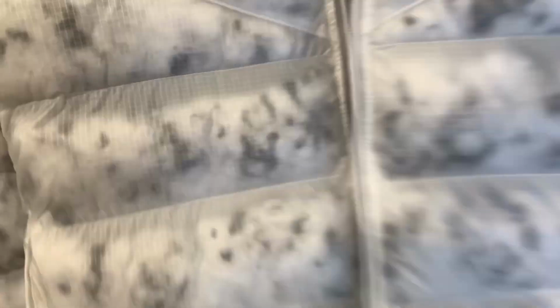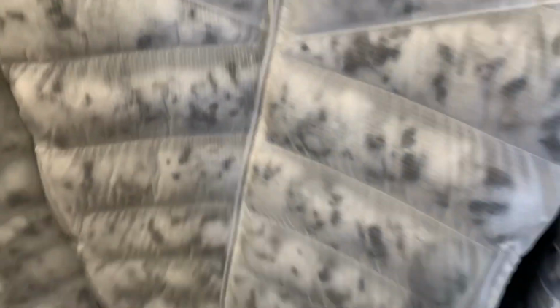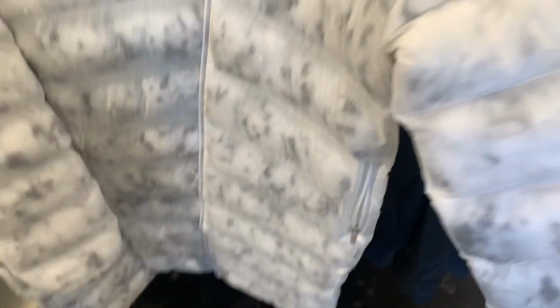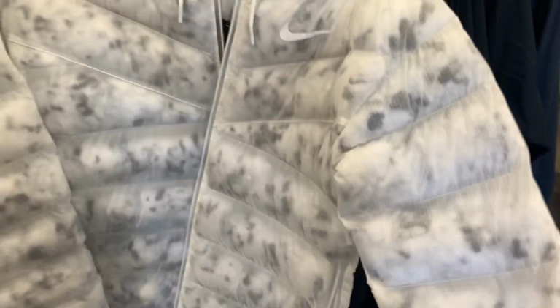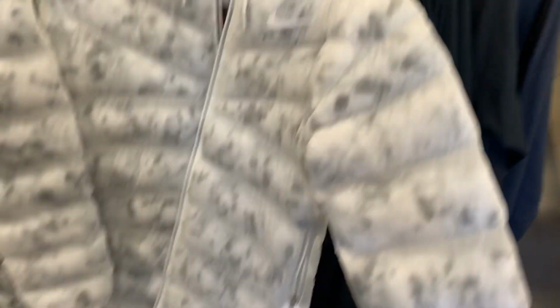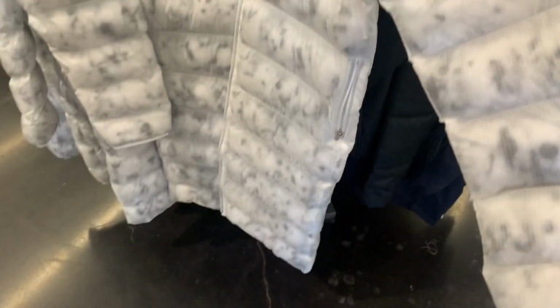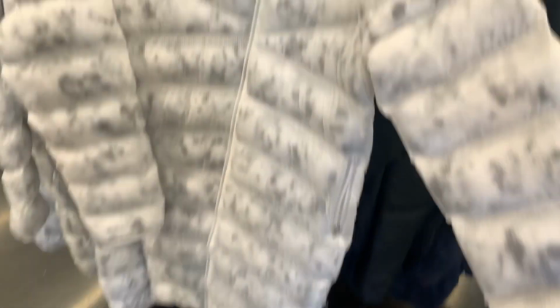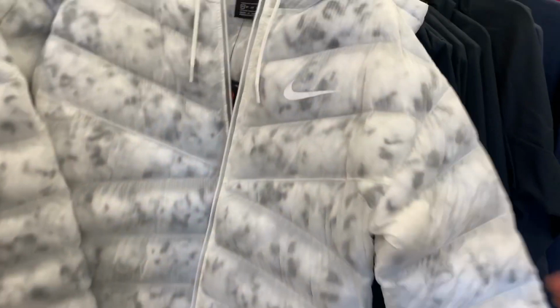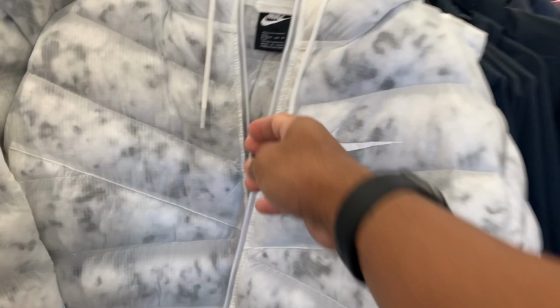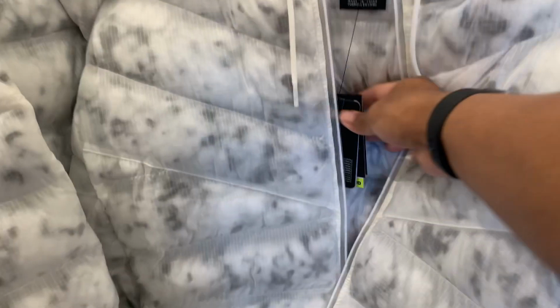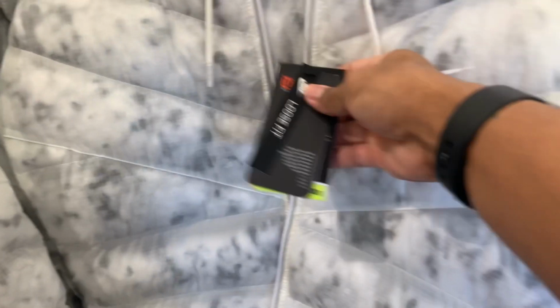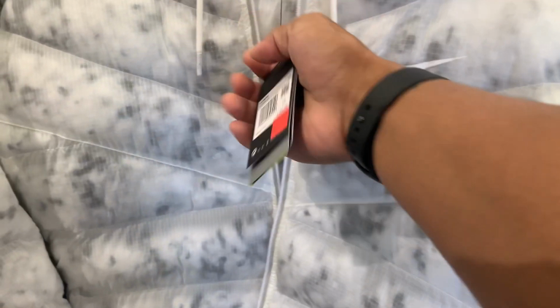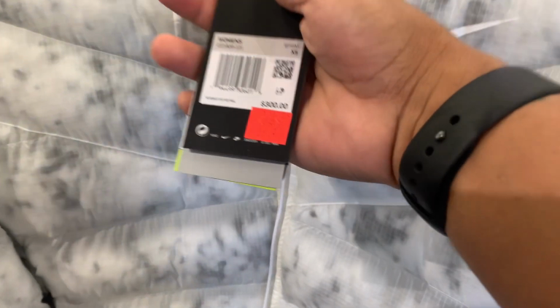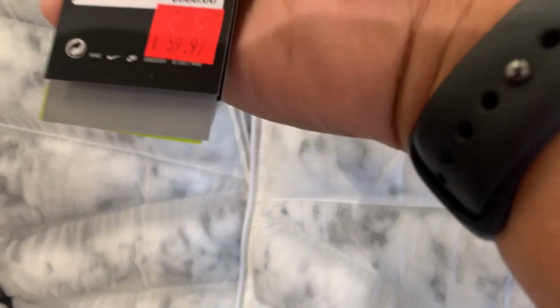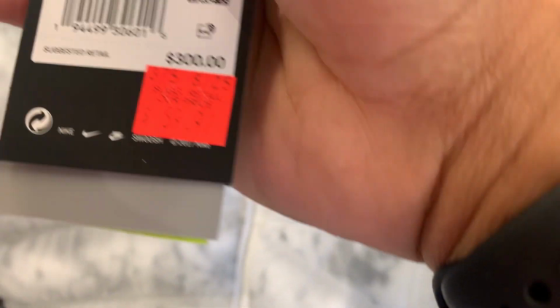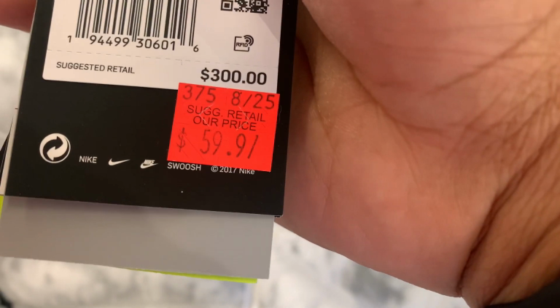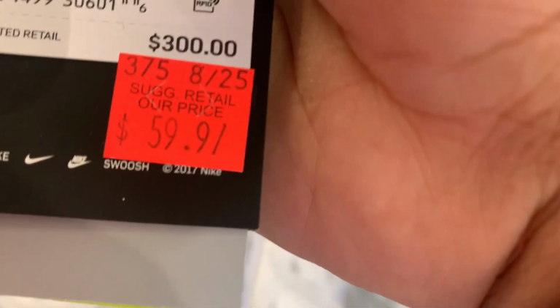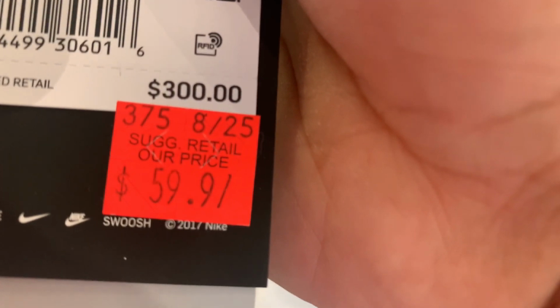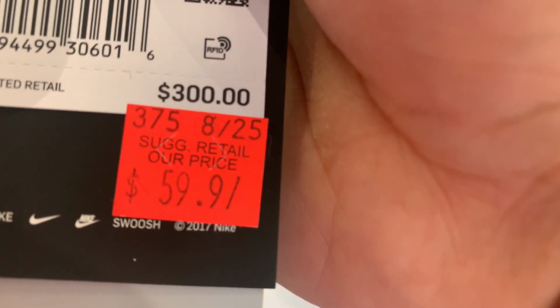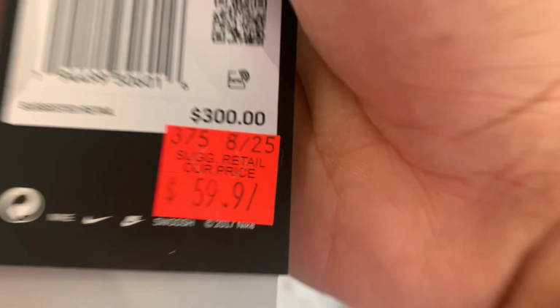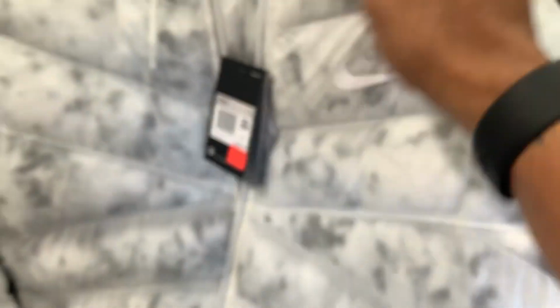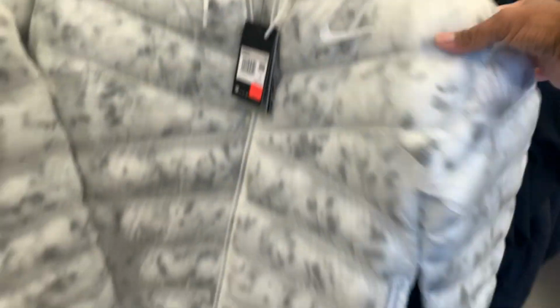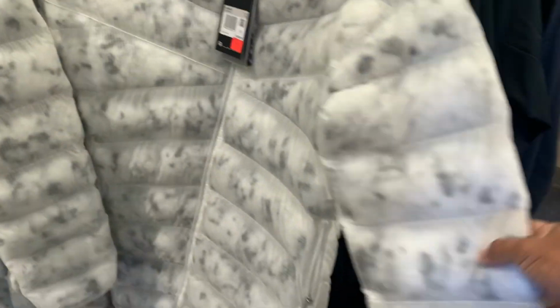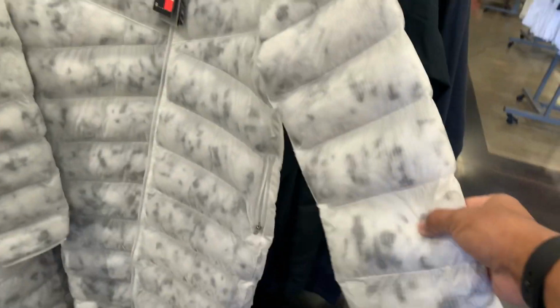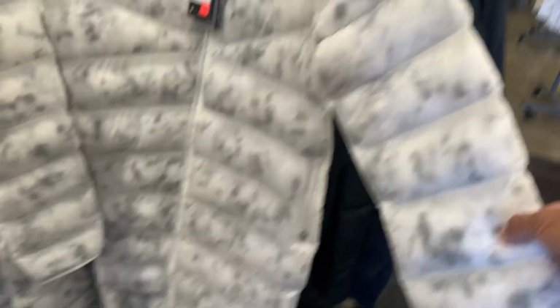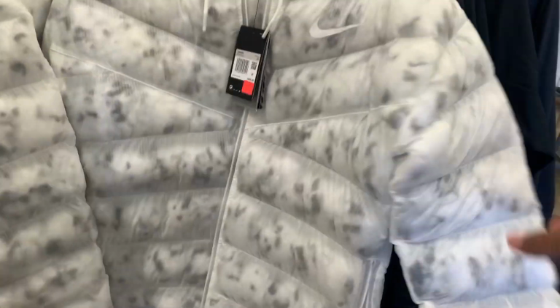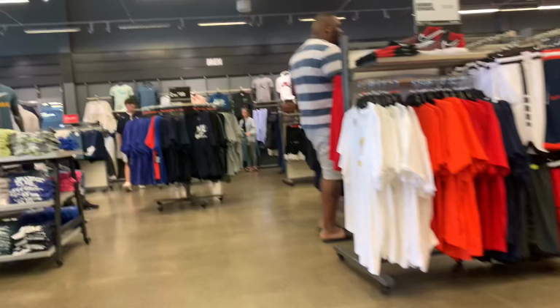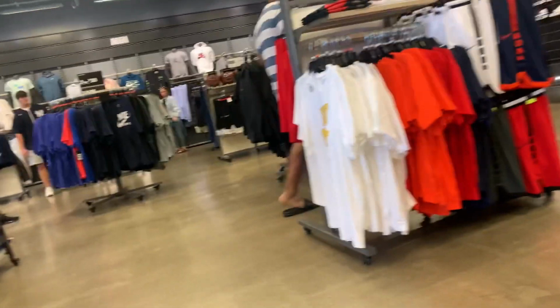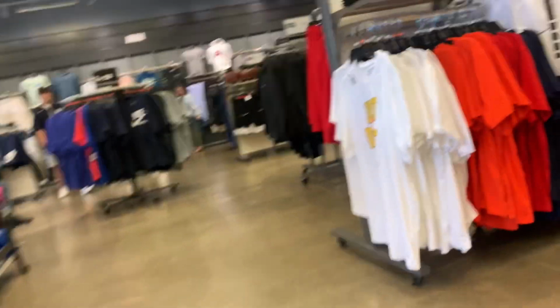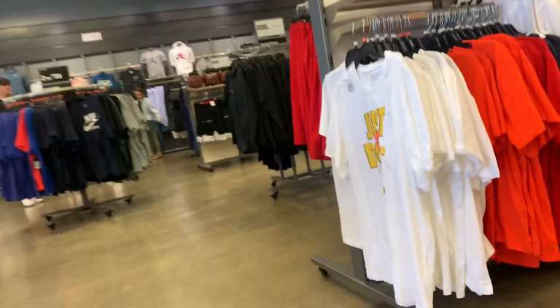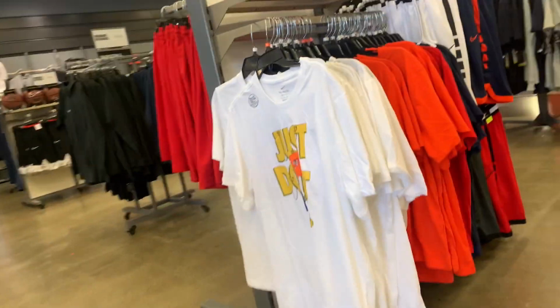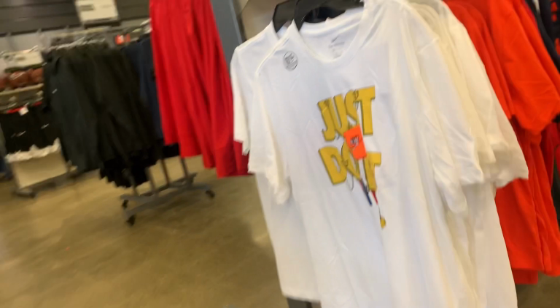This one is a kind of puffer jacket with a cookies colorway — look at the price. Retail $300 and they're selling for $59.97. That's not bad. Wow, all right.